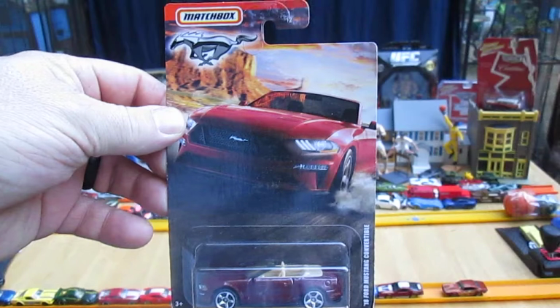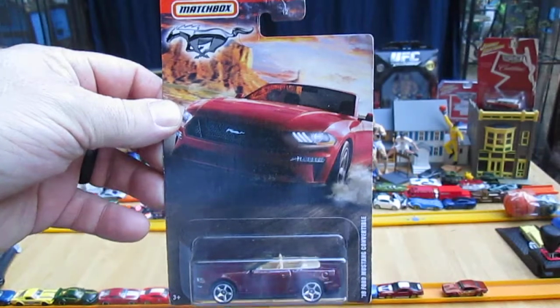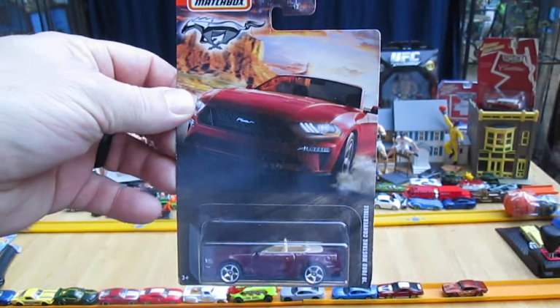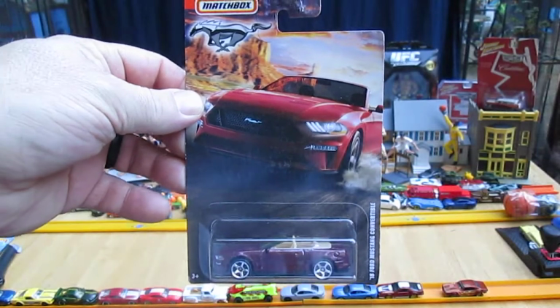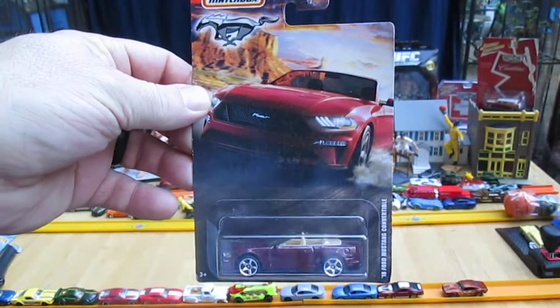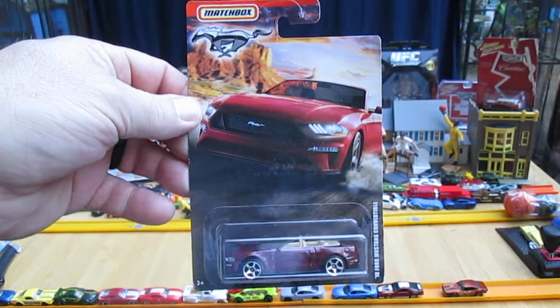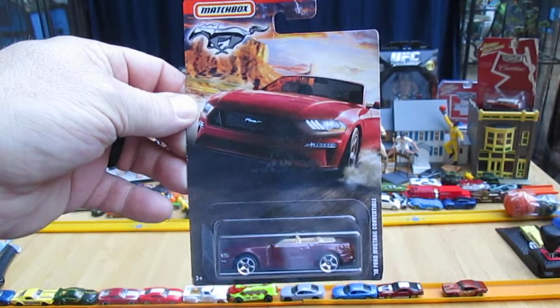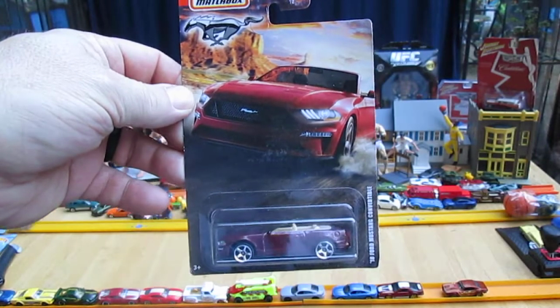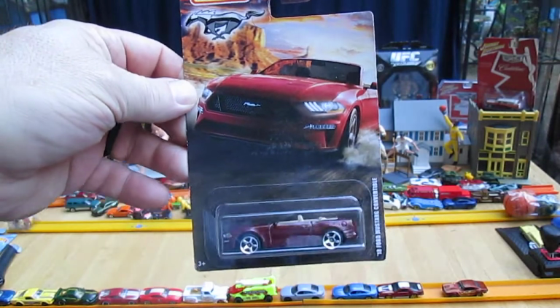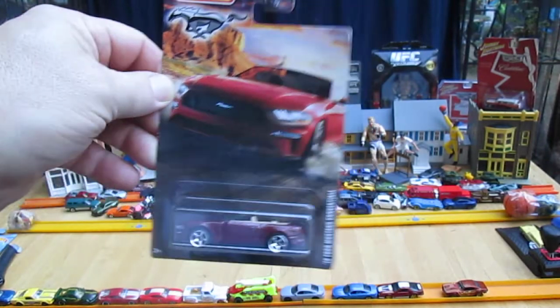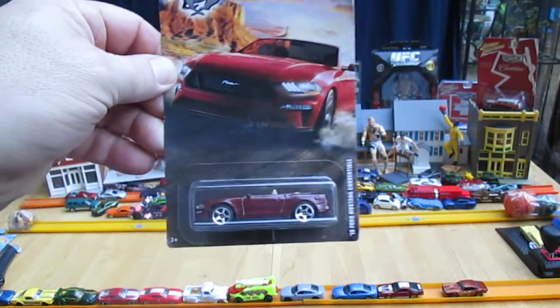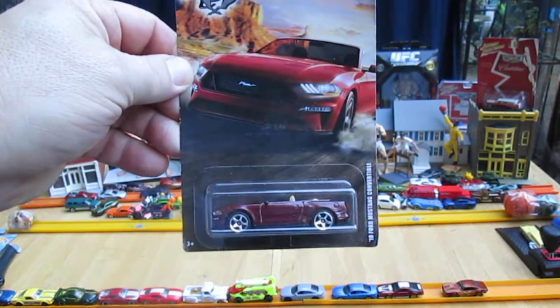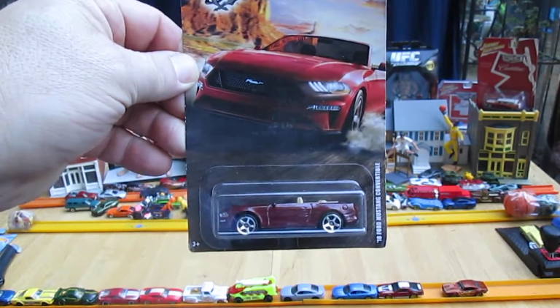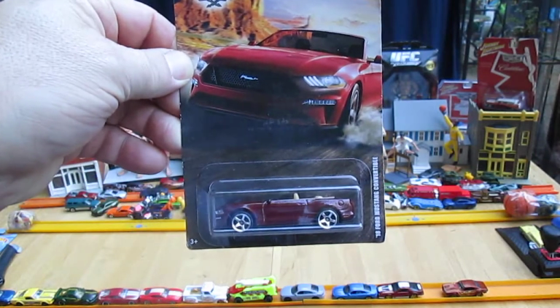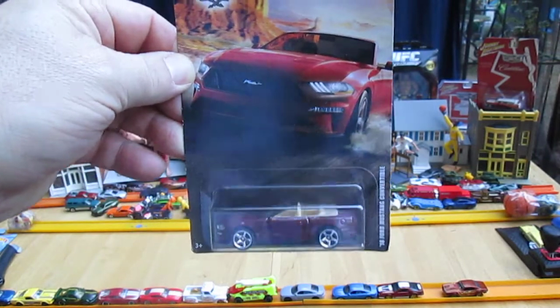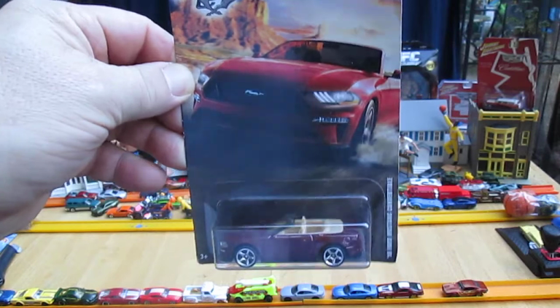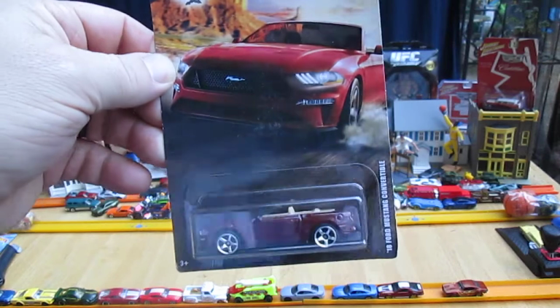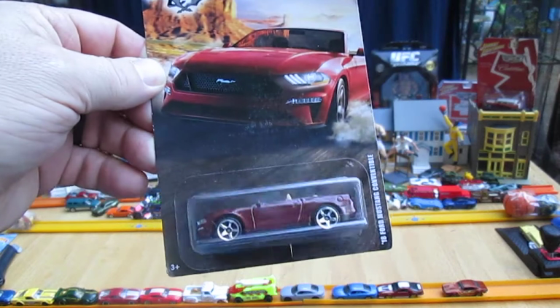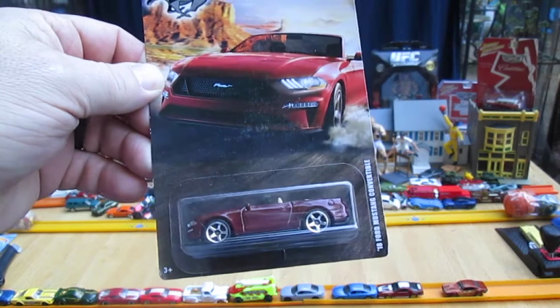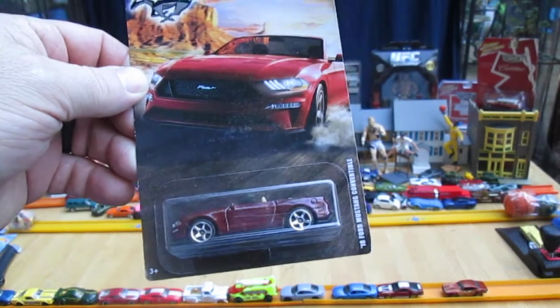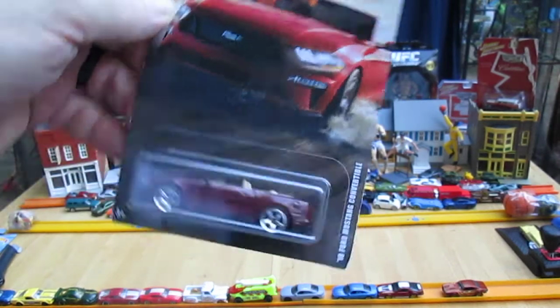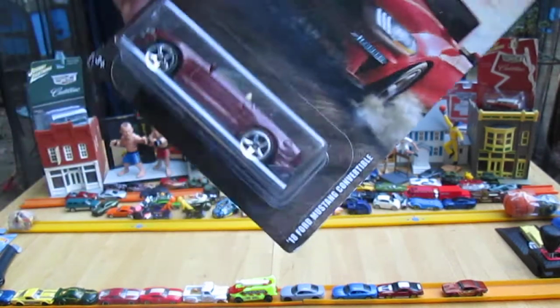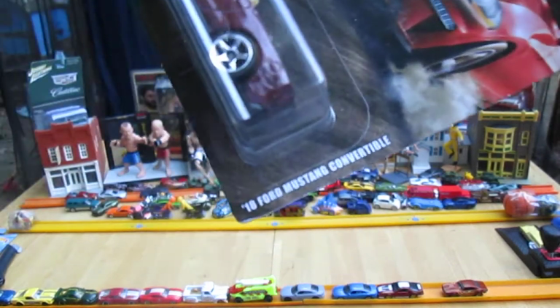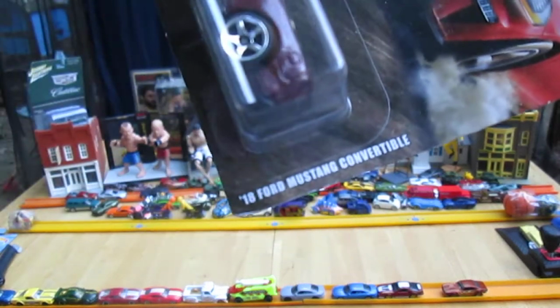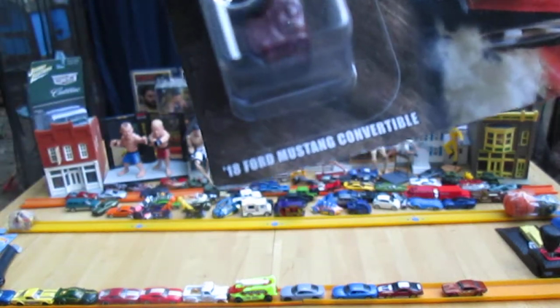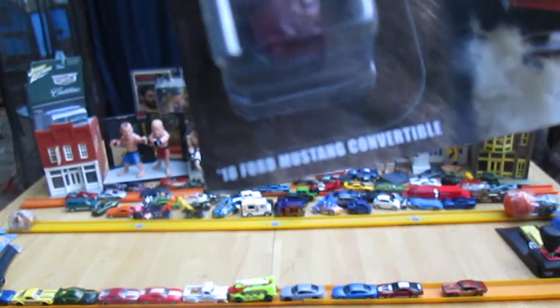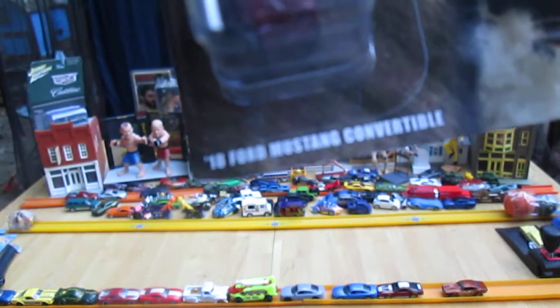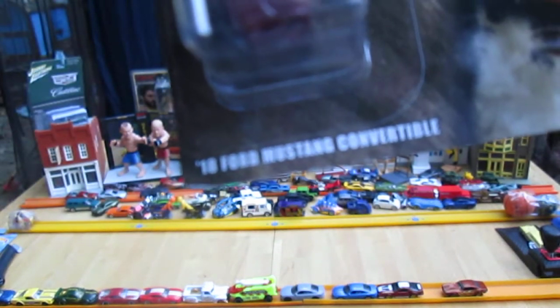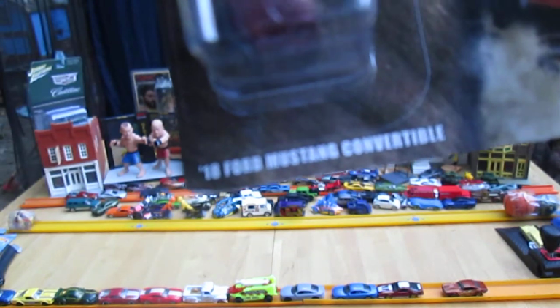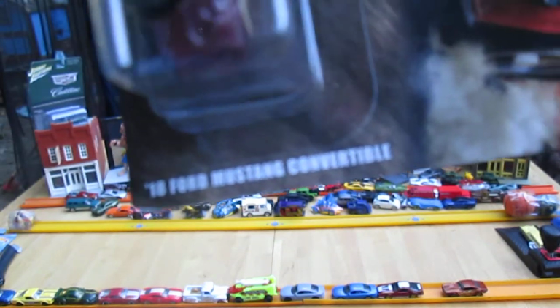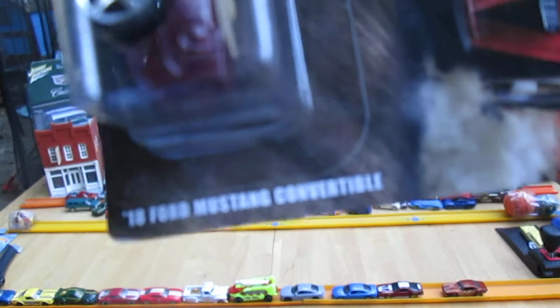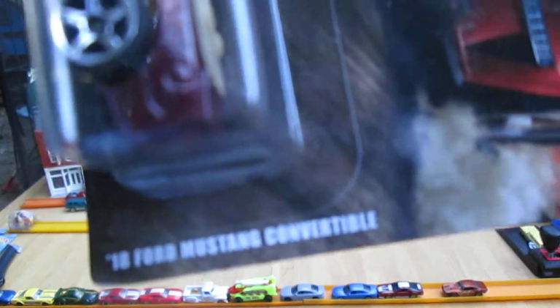Hello and welcome to Timmy's 10 again for an unboxing of a killer Matchbox car. I think it's a 2020 — I have here a 2018 Ford Mustang convertible.